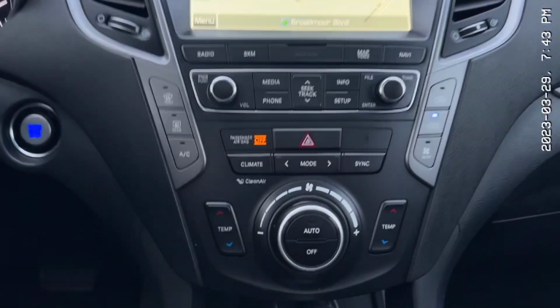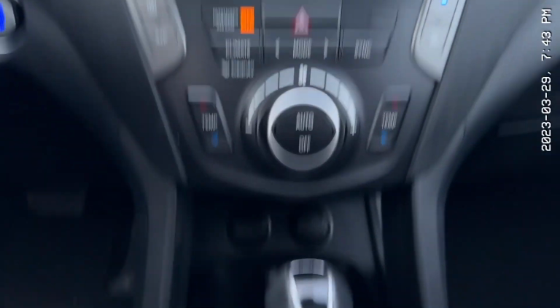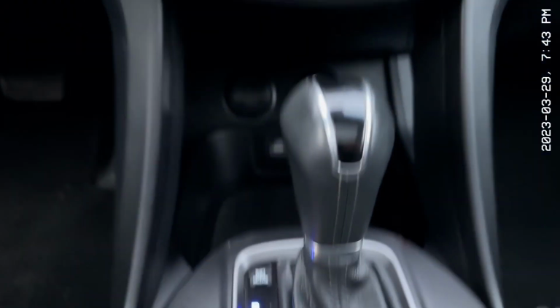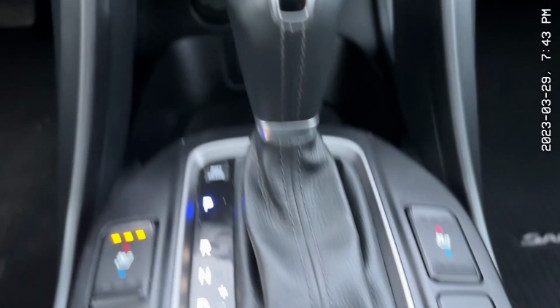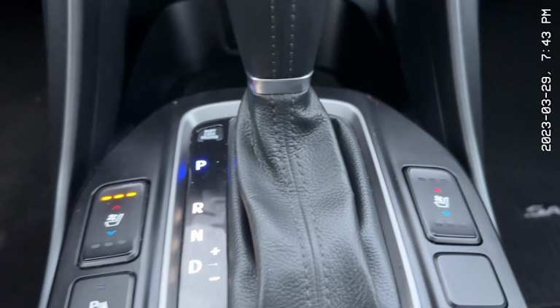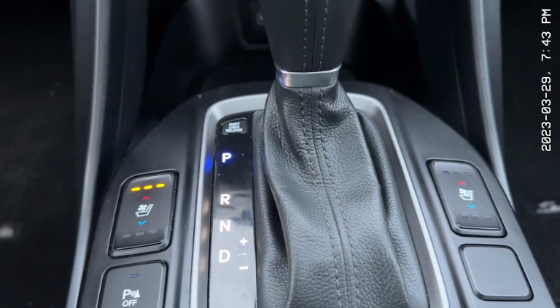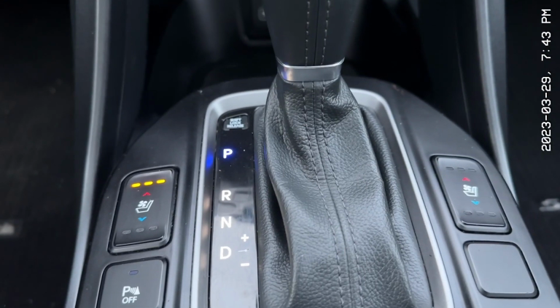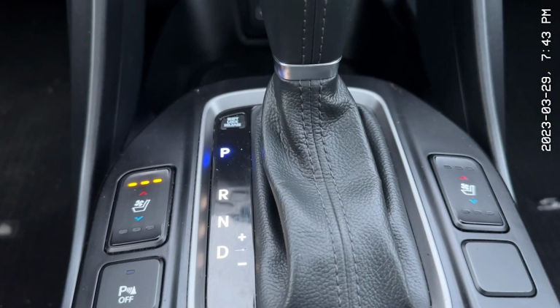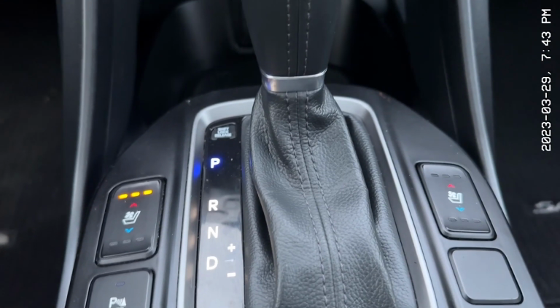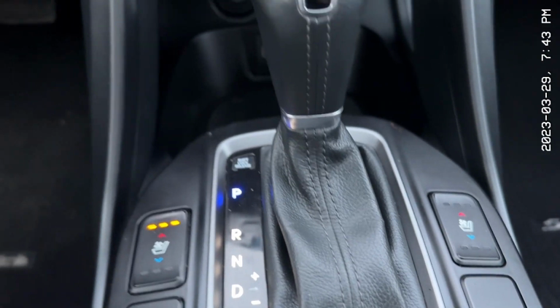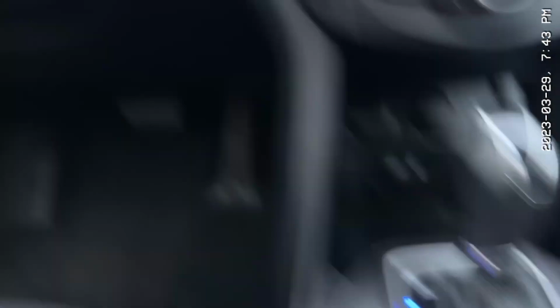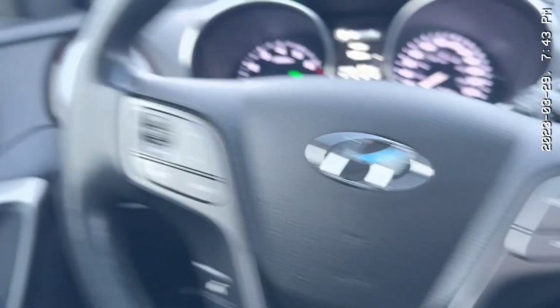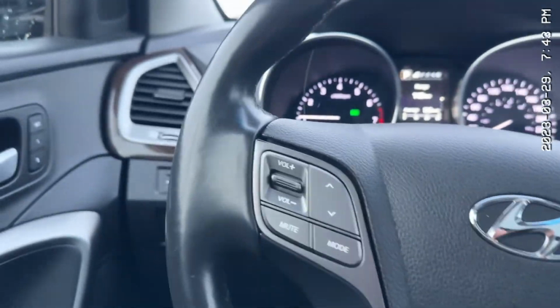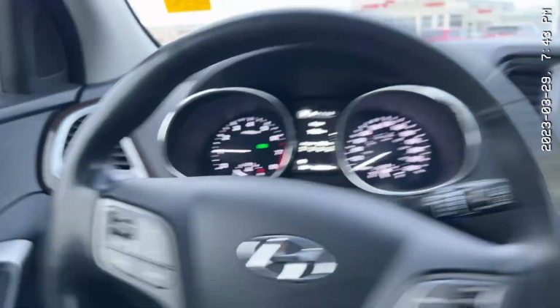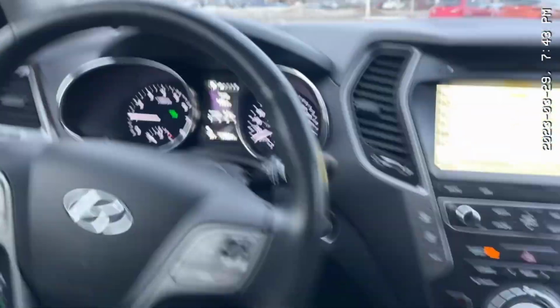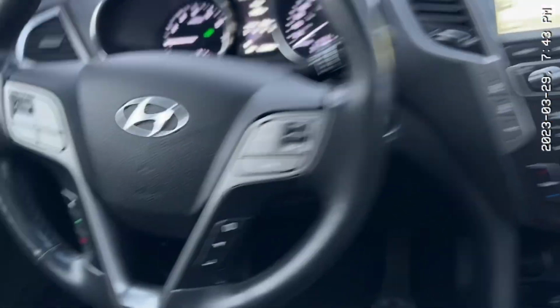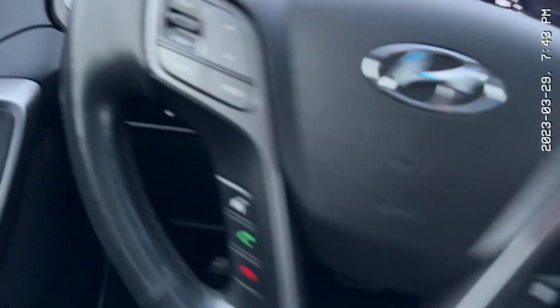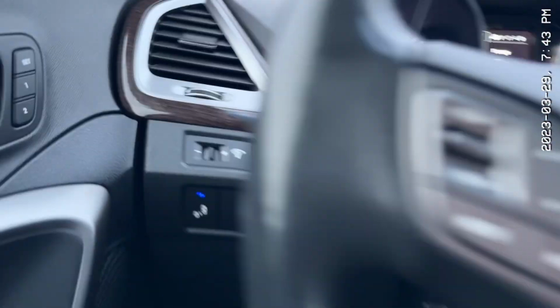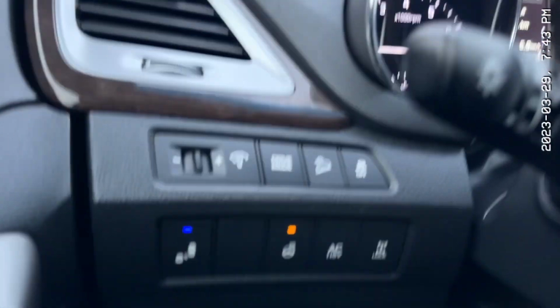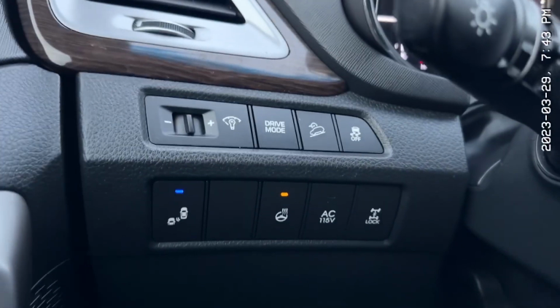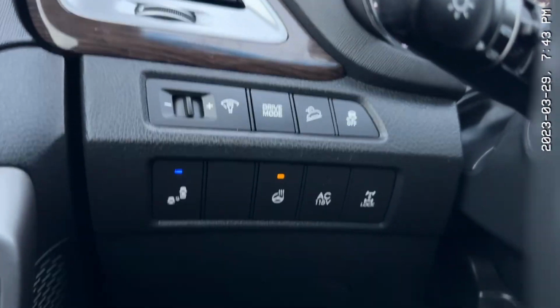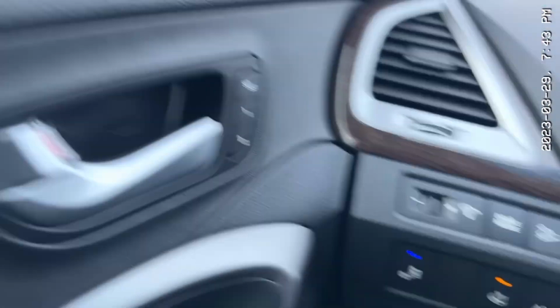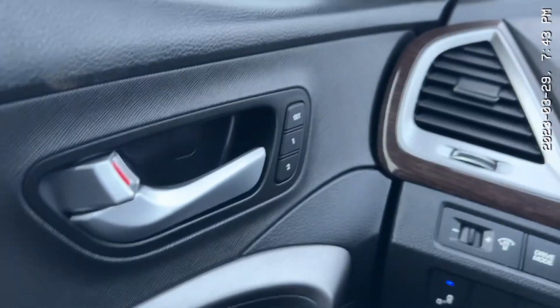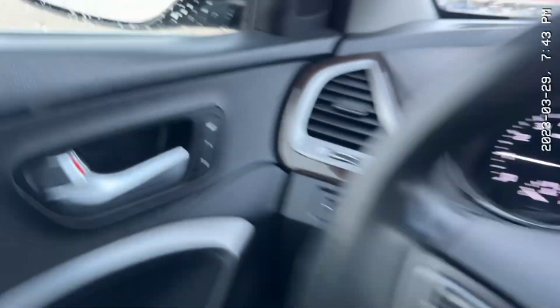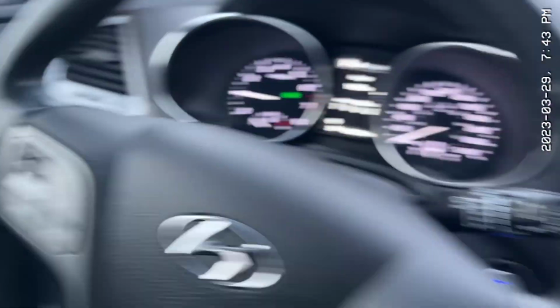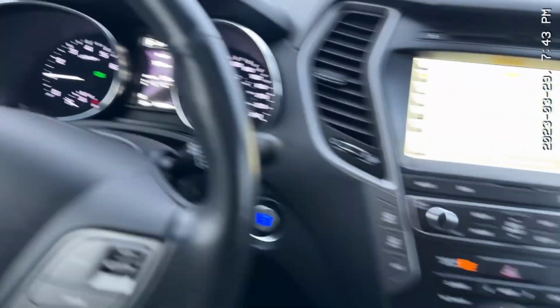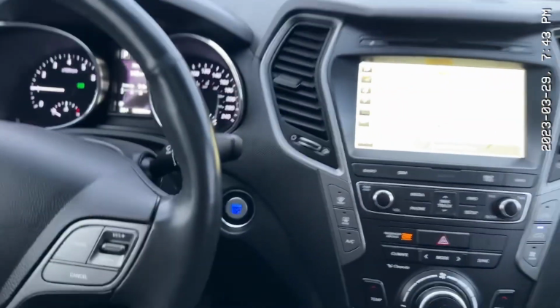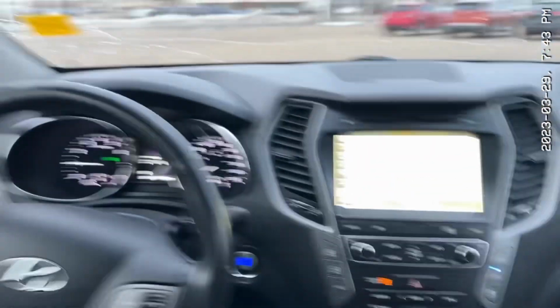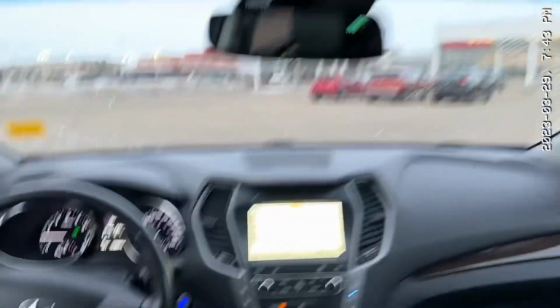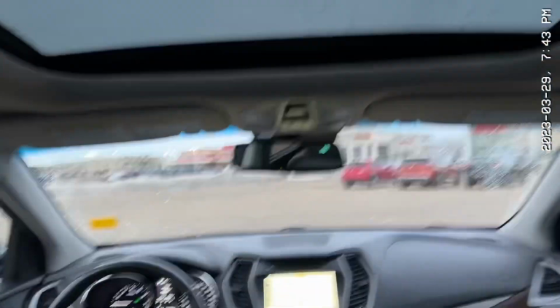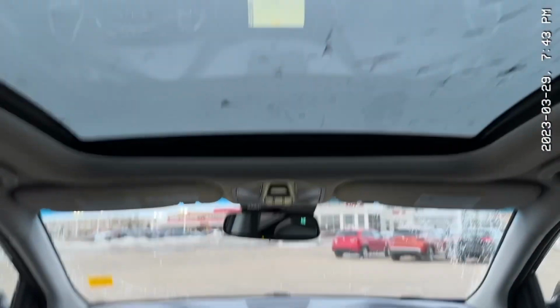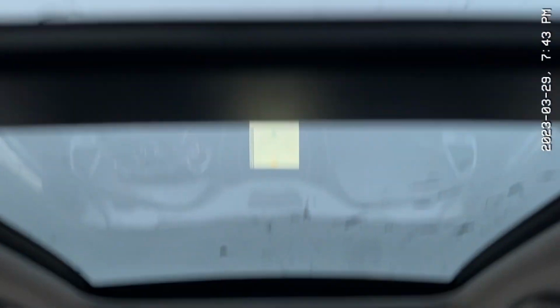Dual climate control. This thing also comes with heated and ventilated seats. You also get a heated steering wheel — I'll show you the button for it, it is right there. You also get memory seating.